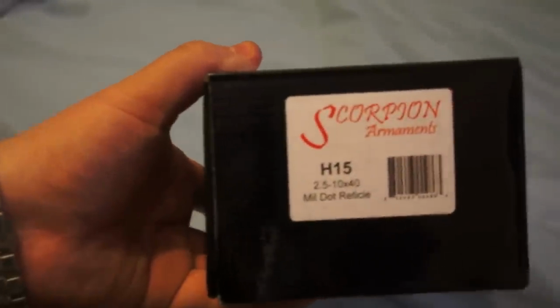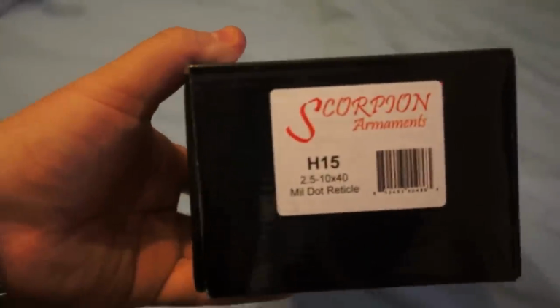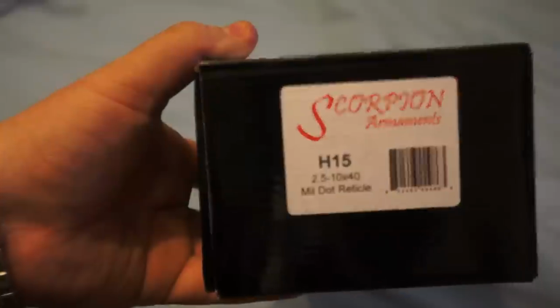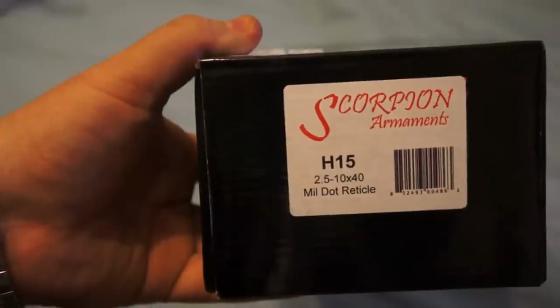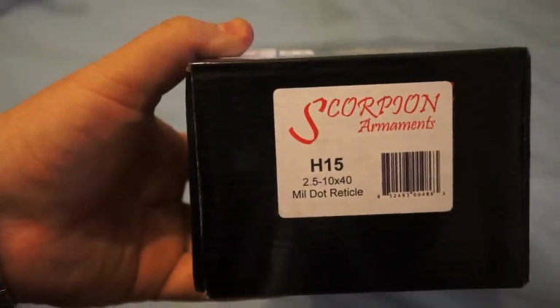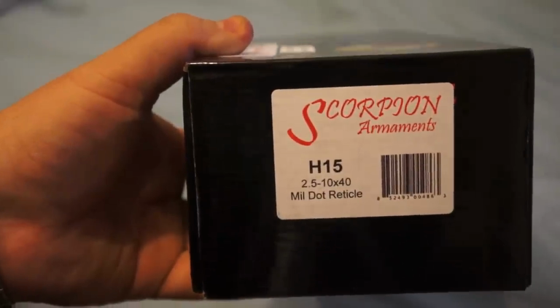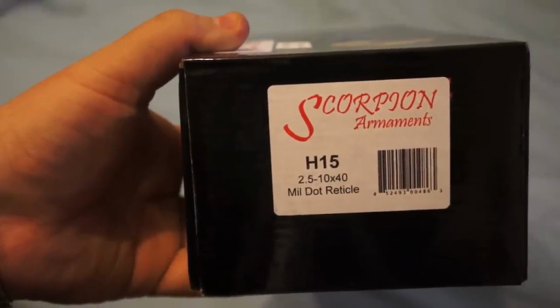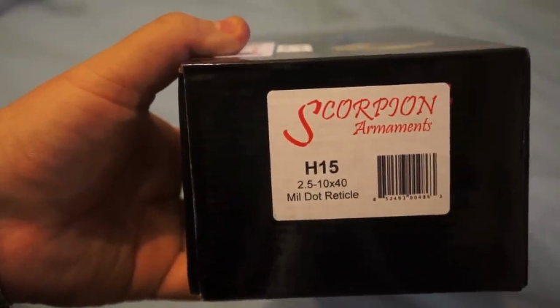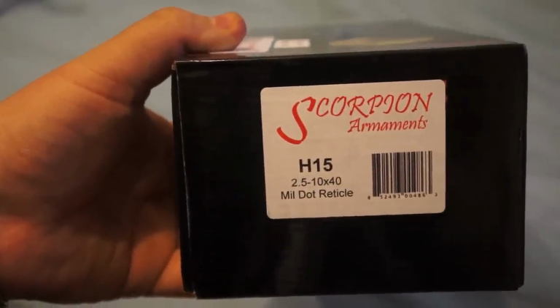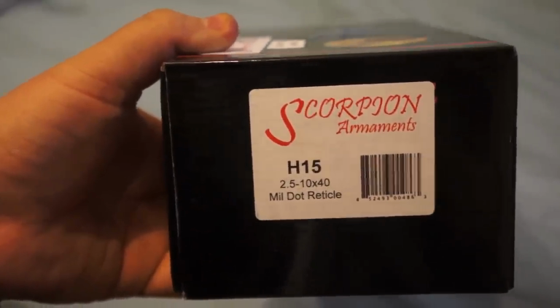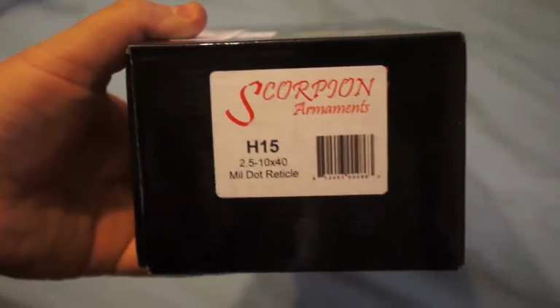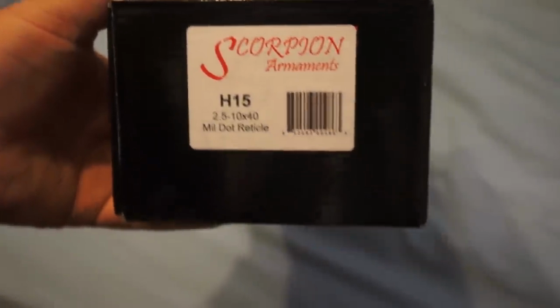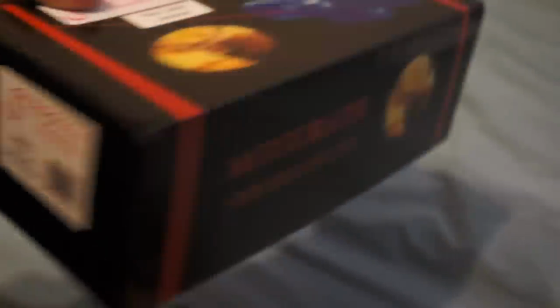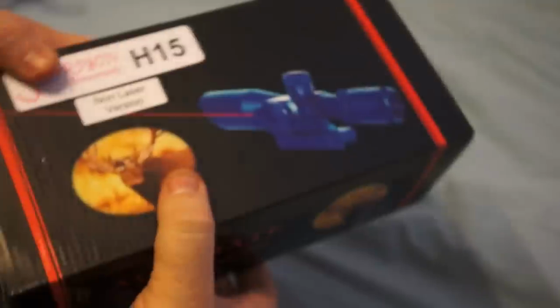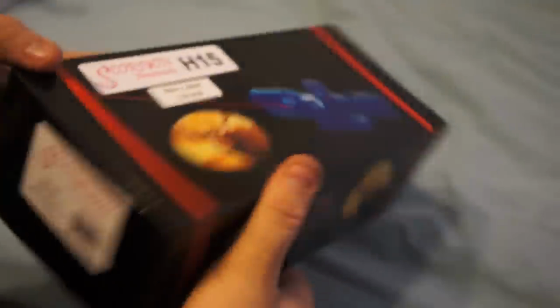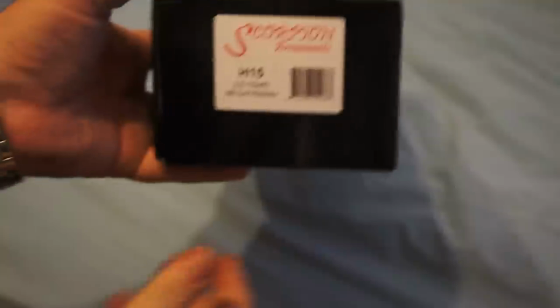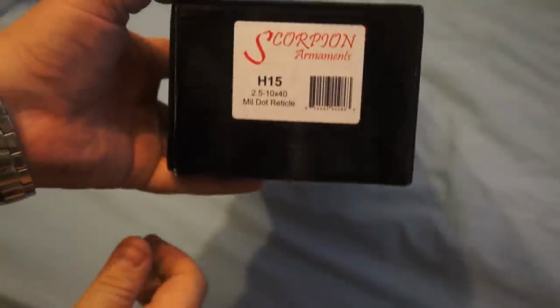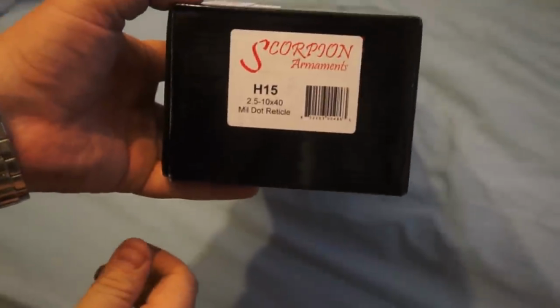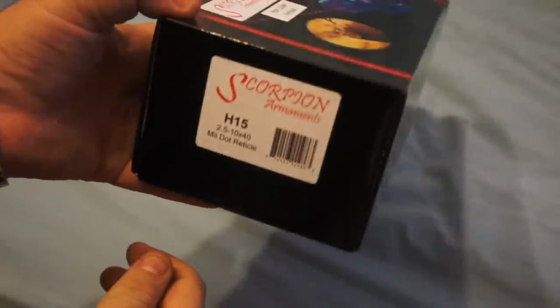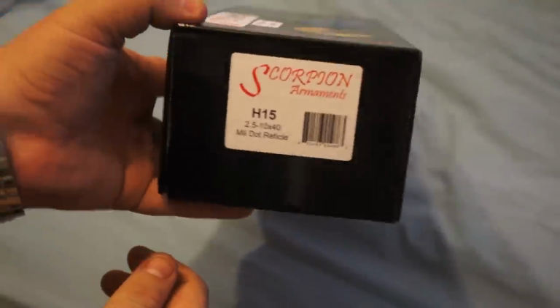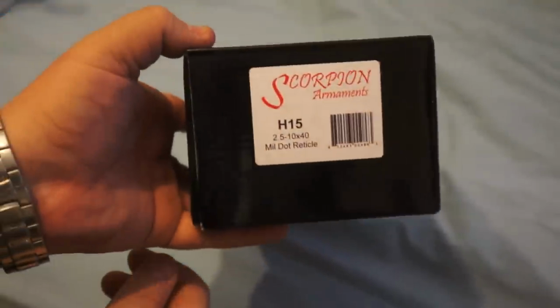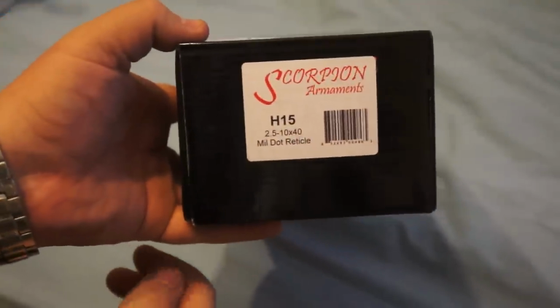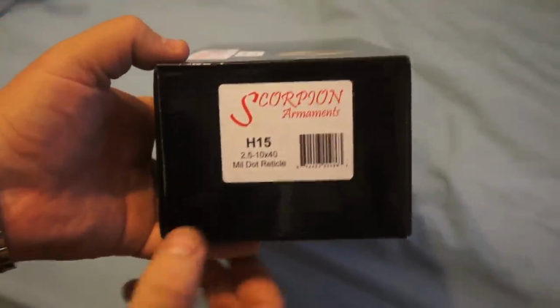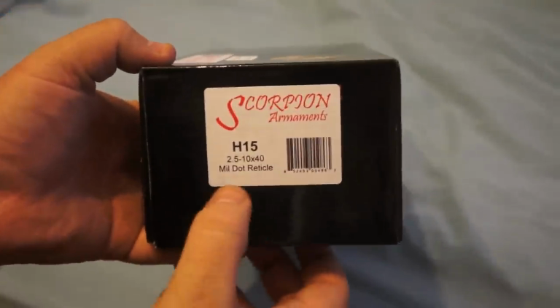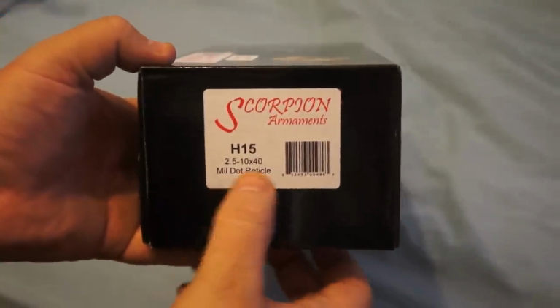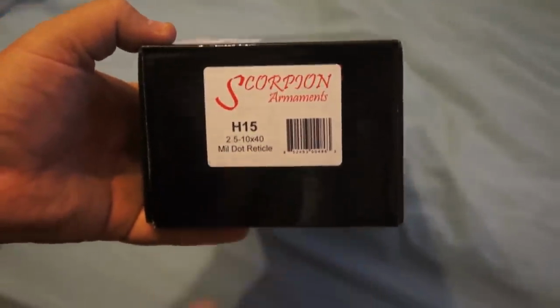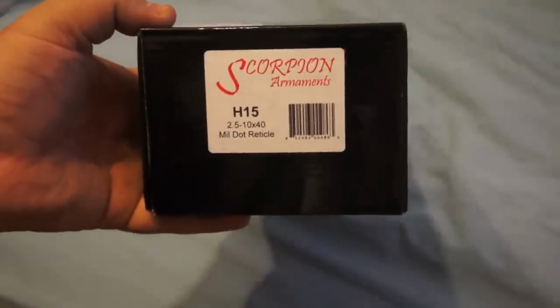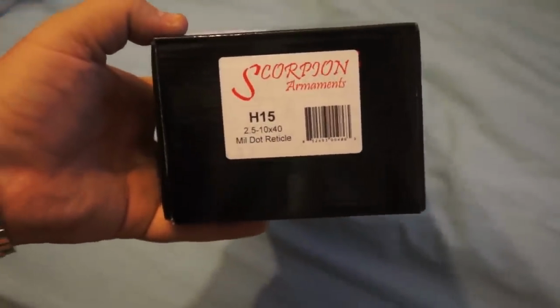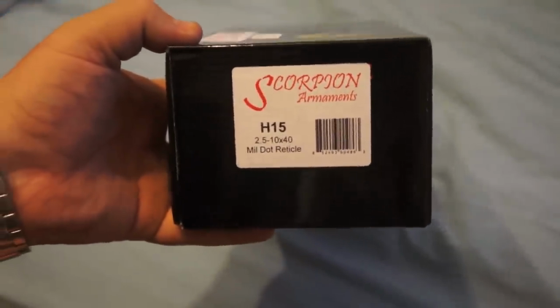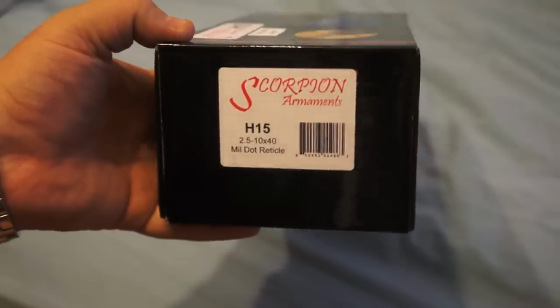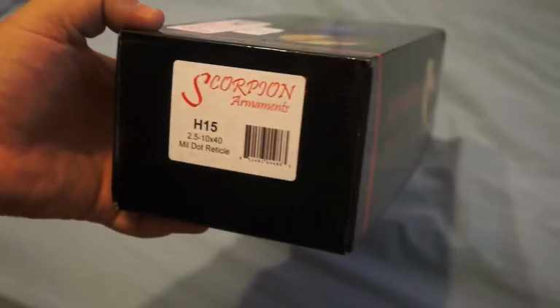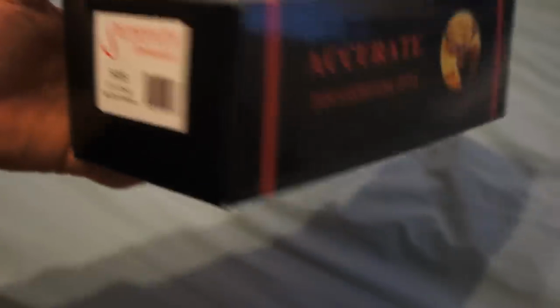It's showing the model — it's an H15 2.5x10, mil dot. I don't think it said what type of reticle it was in the description, but it's a mil dot, which I prefer.